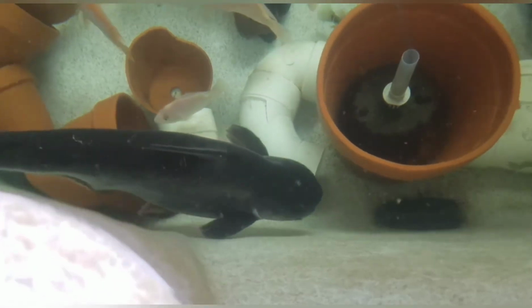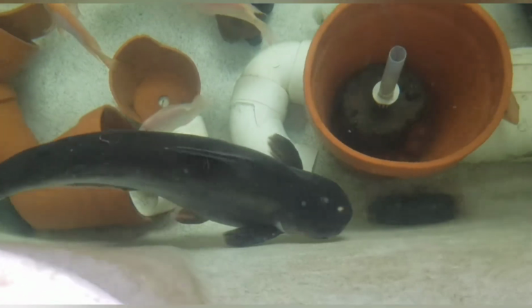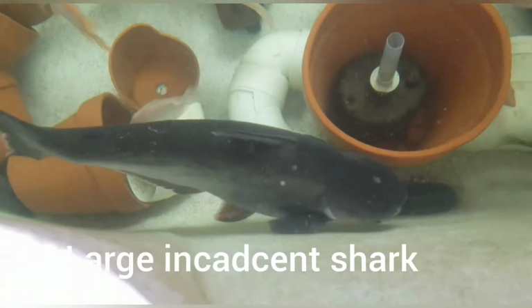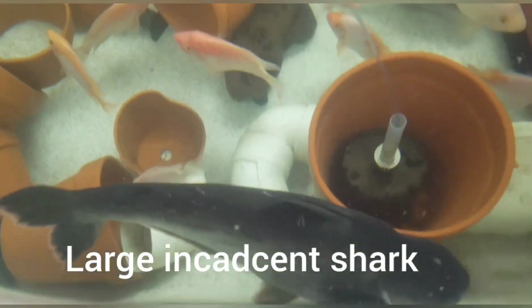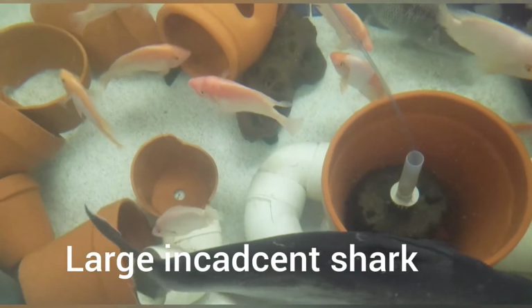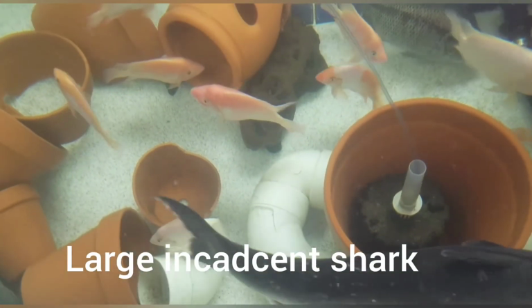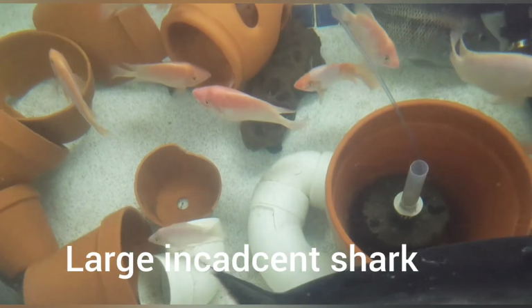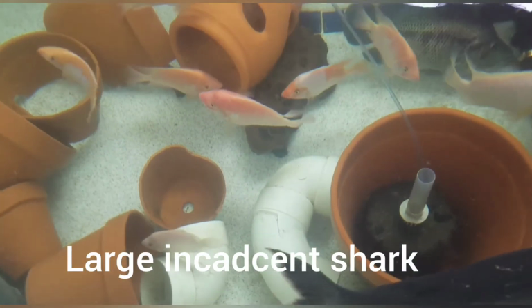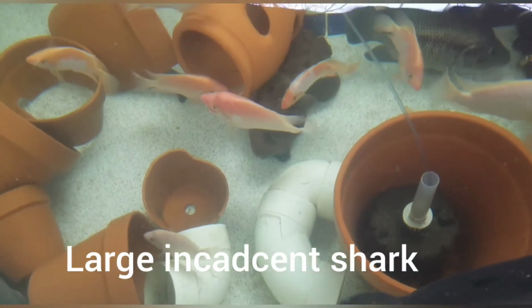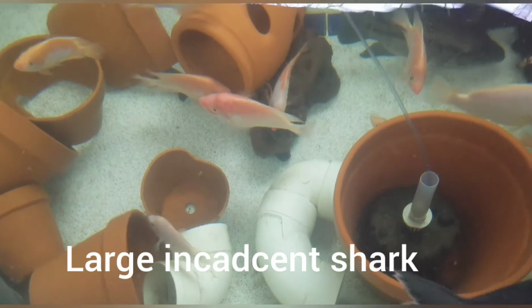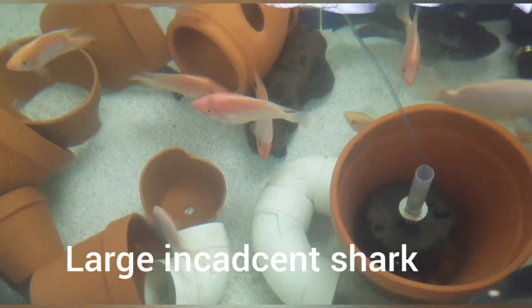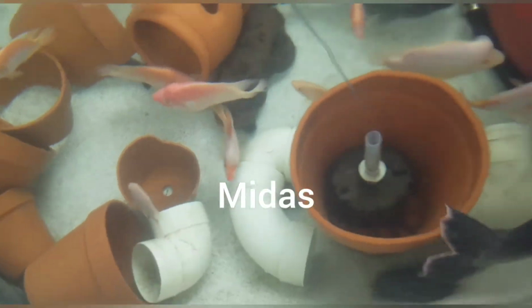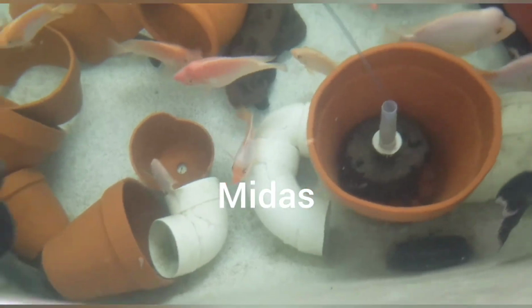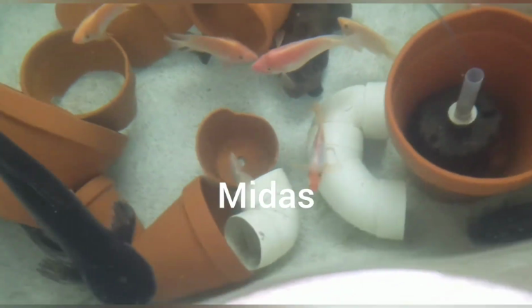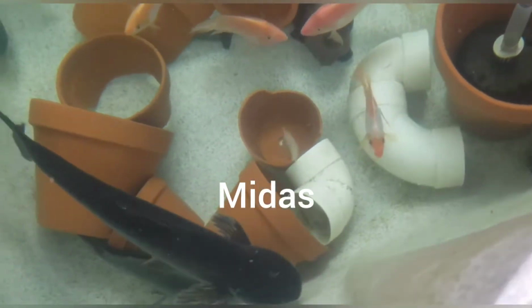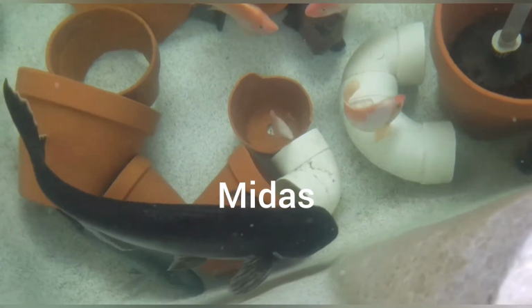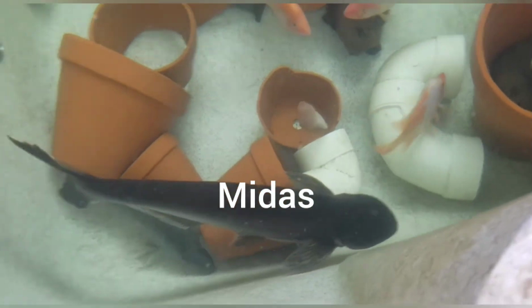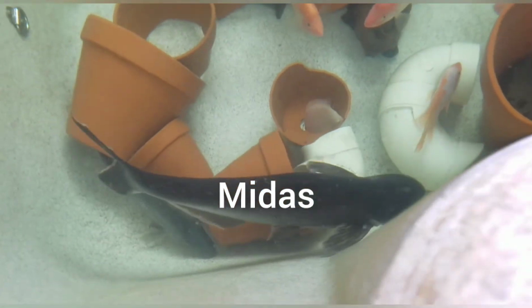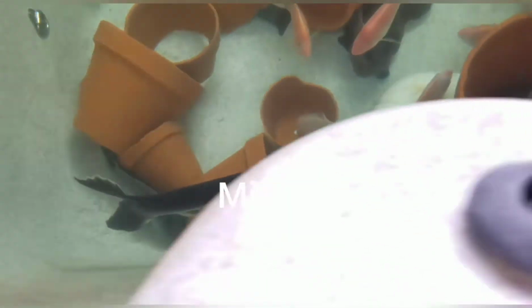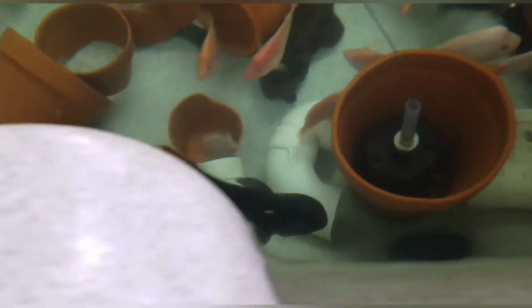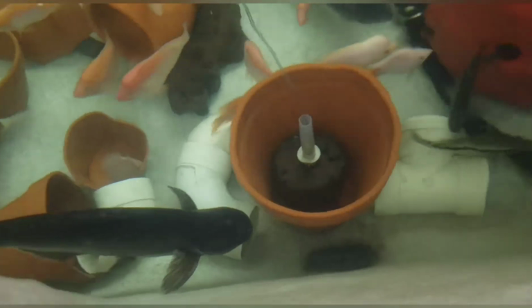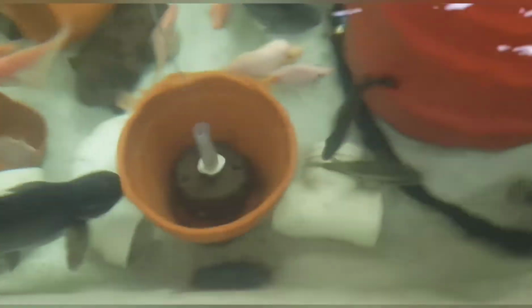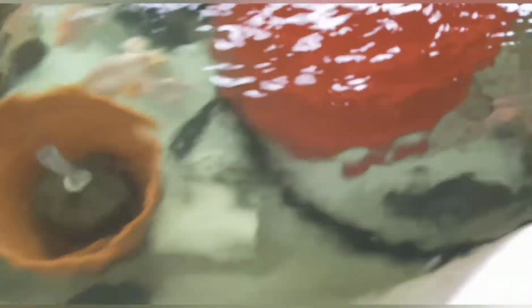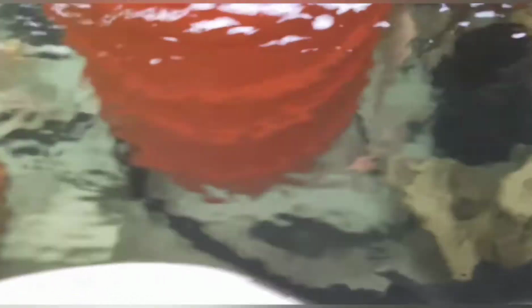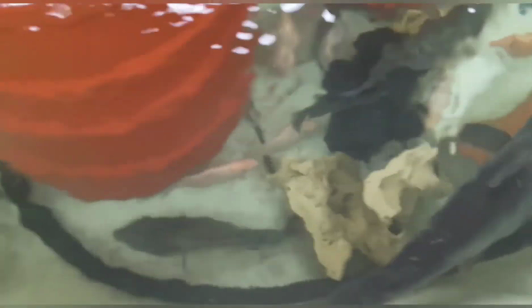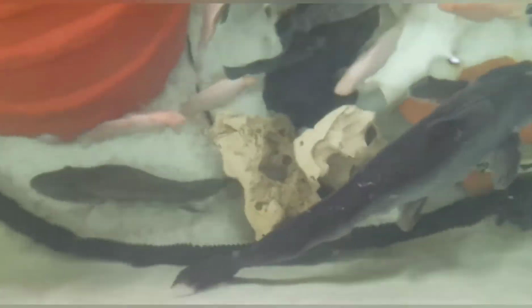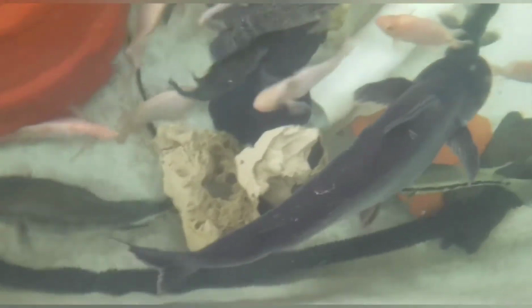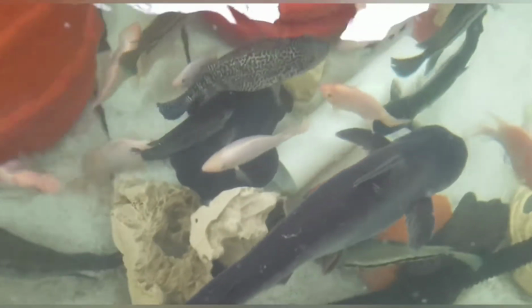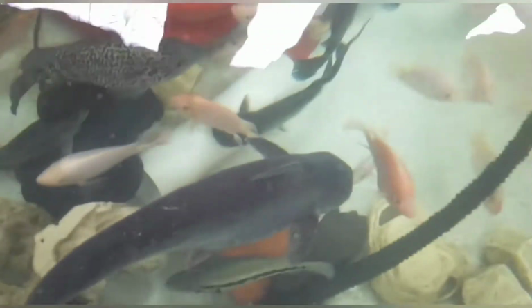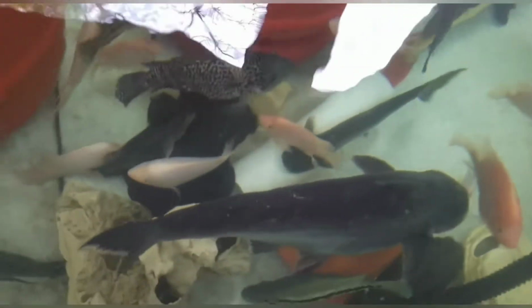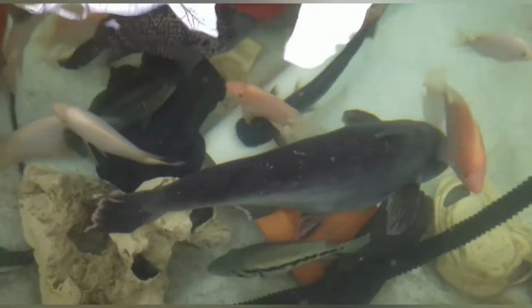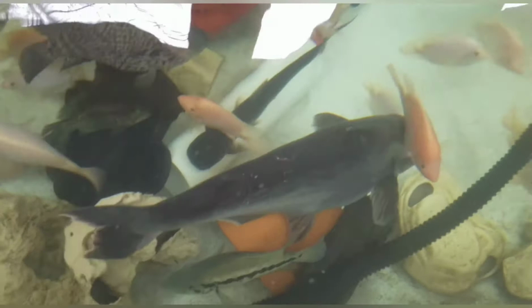There's a large iridescent shark. Bunch of Midas are in here — they seem to be disappearing. I think the red tail is making a lunch out of them.